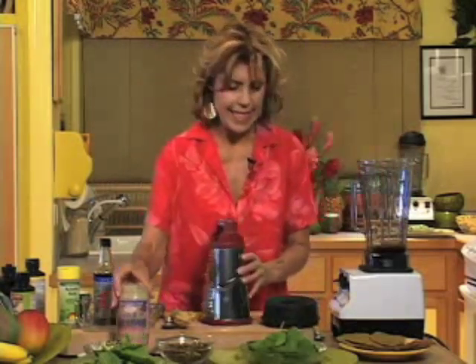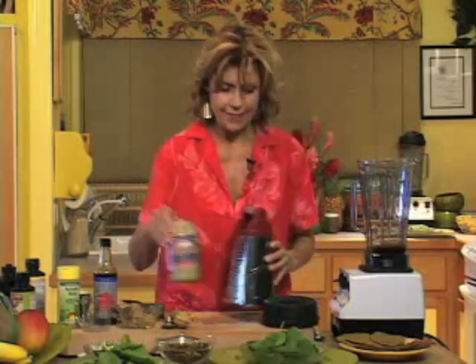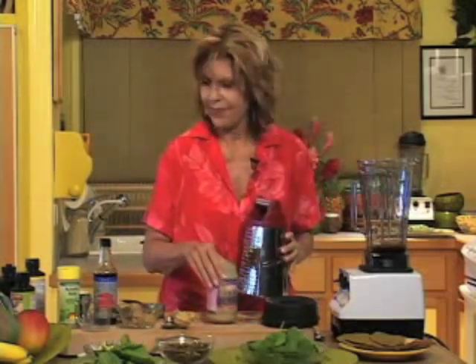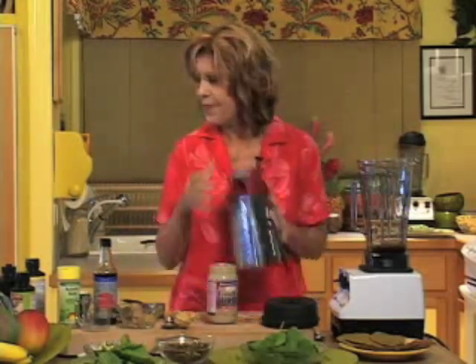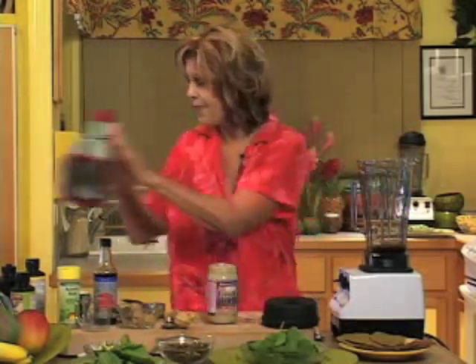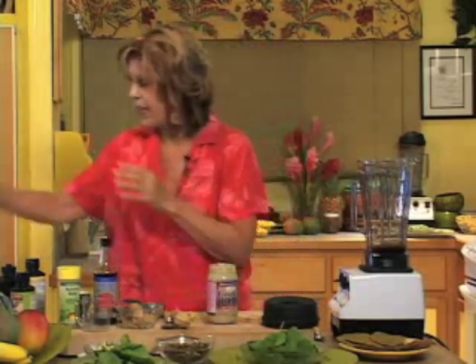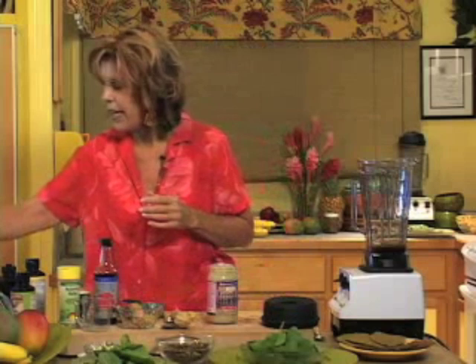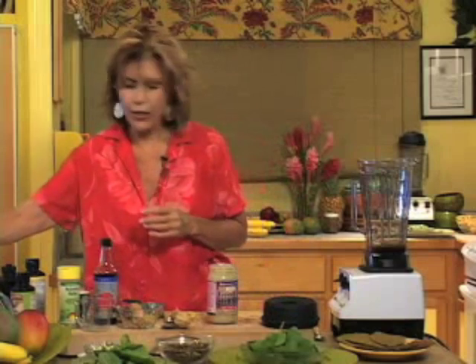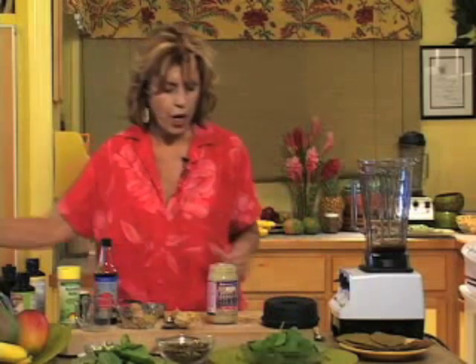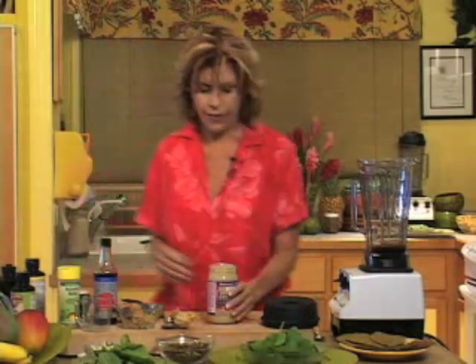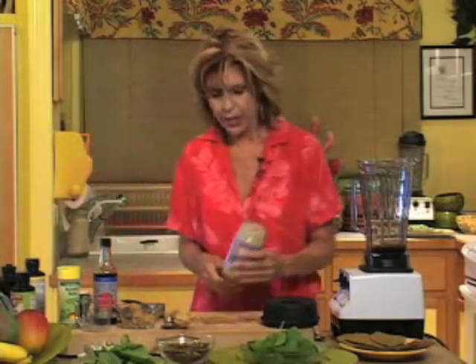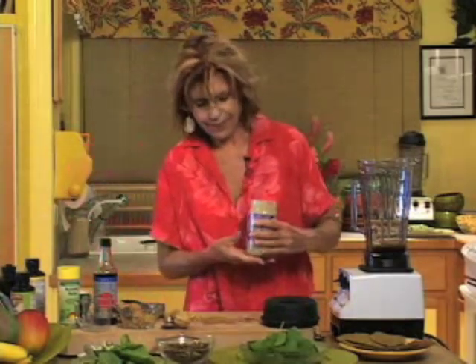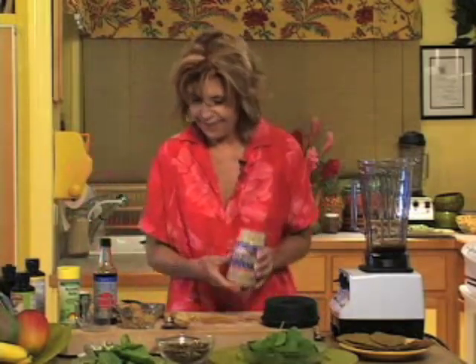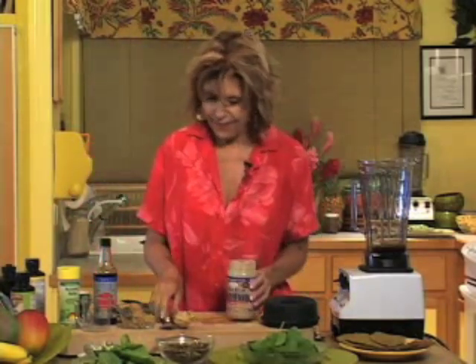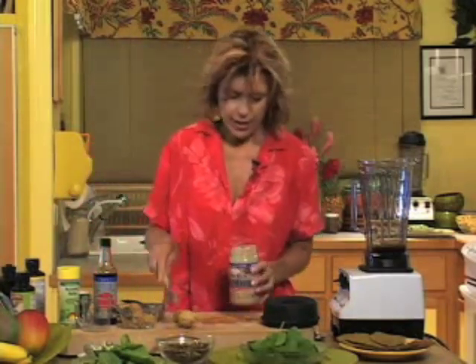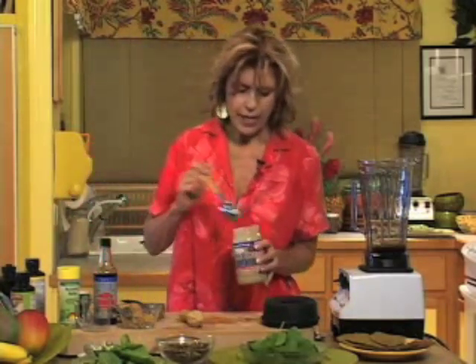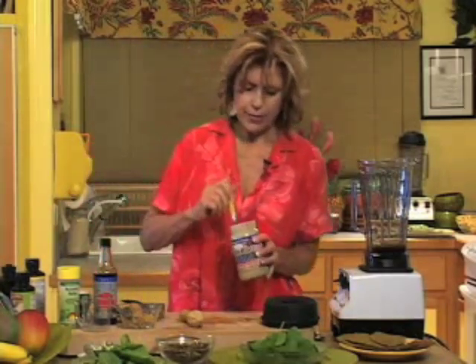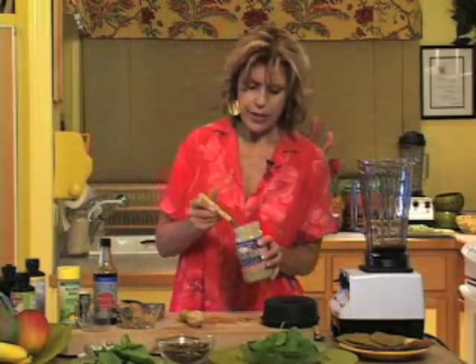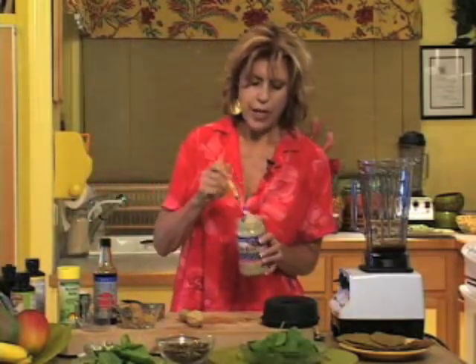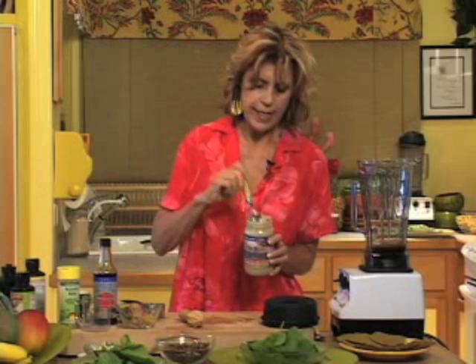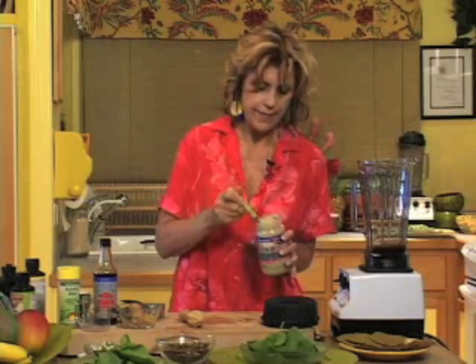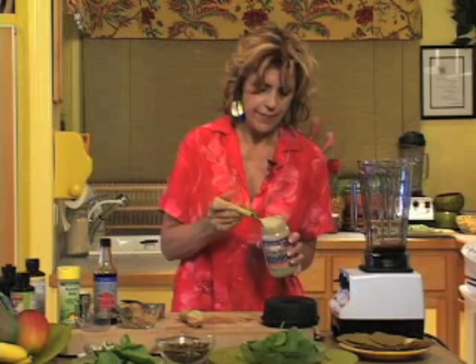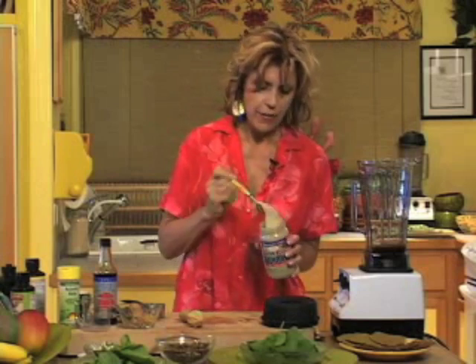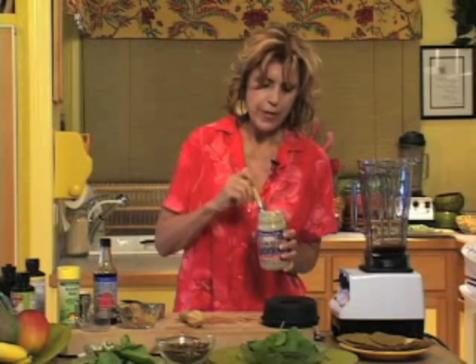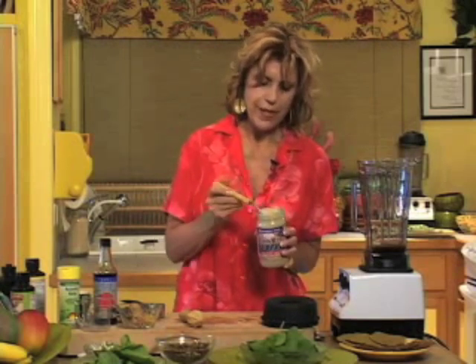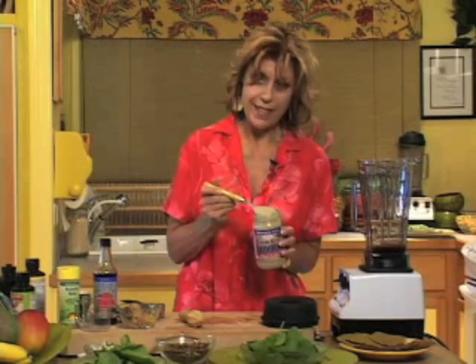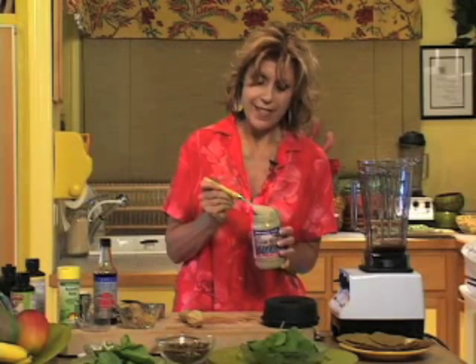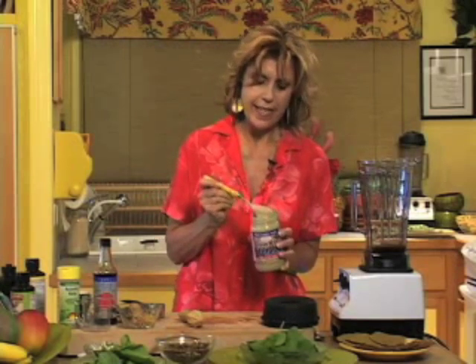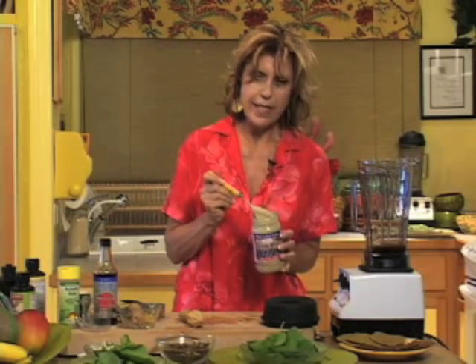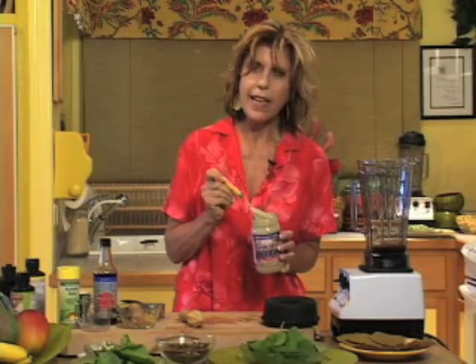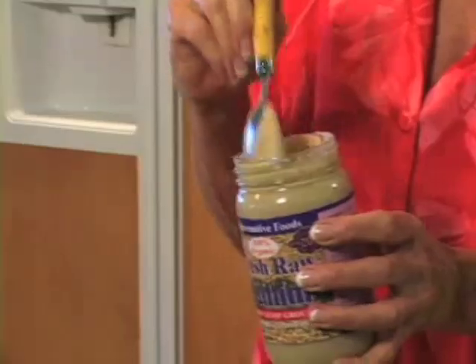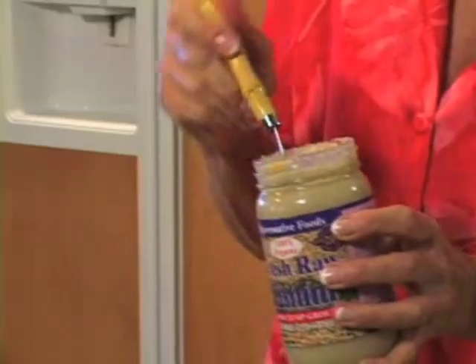One more ingredient — tahini. We're going to use raw tahini, two tablespoons. Remember what this is: sesame seeds that have been ground.